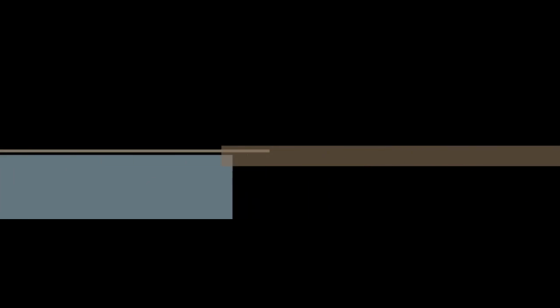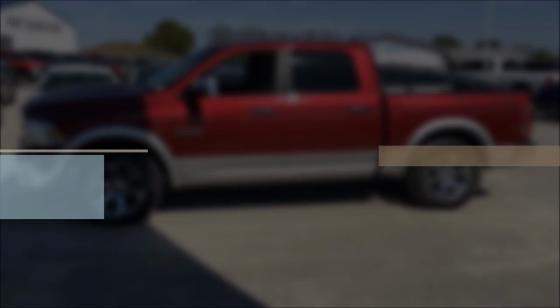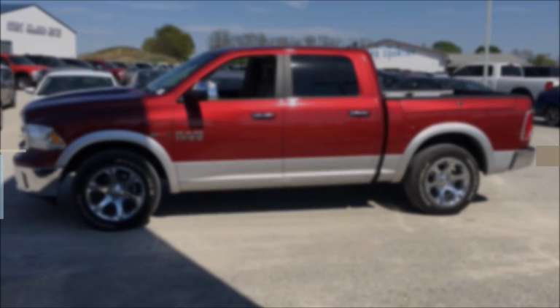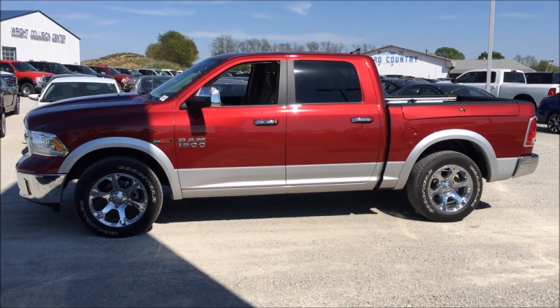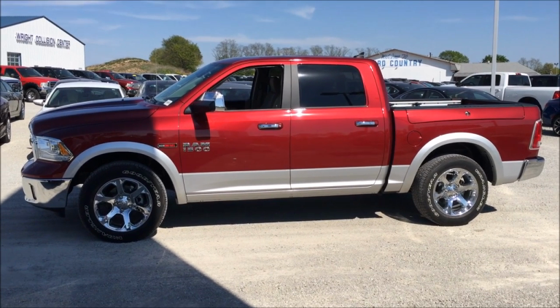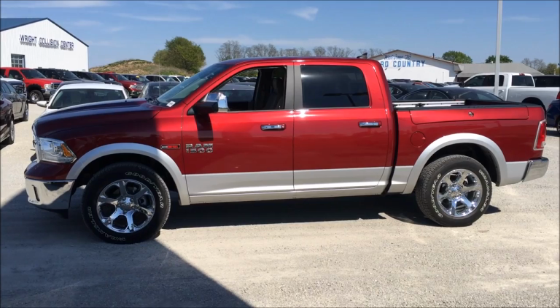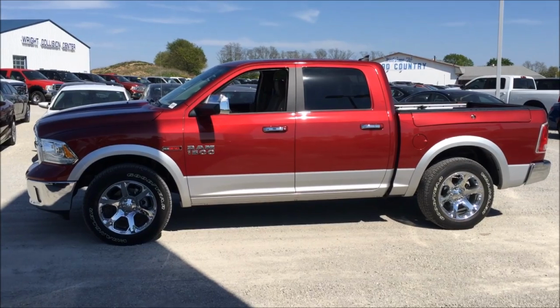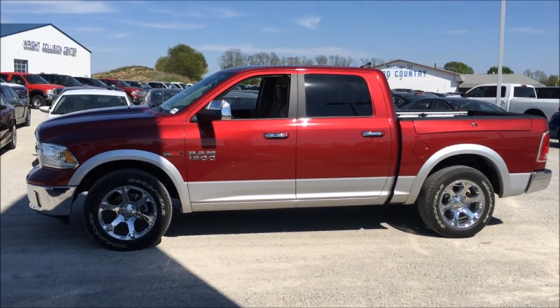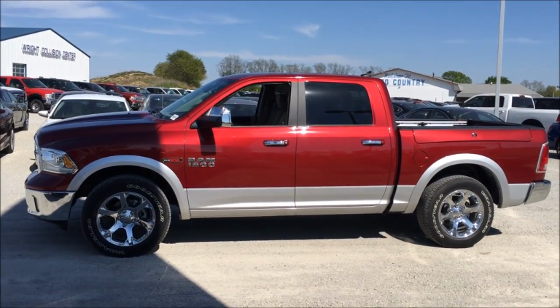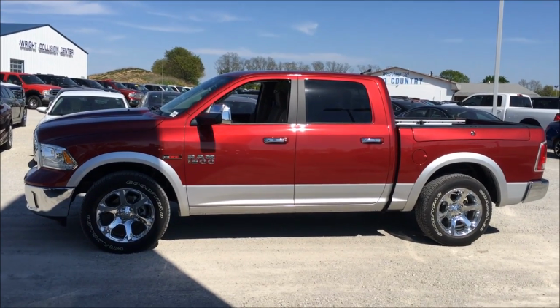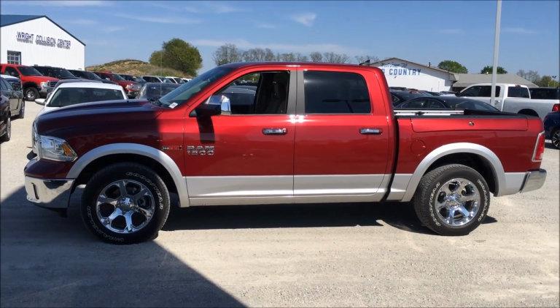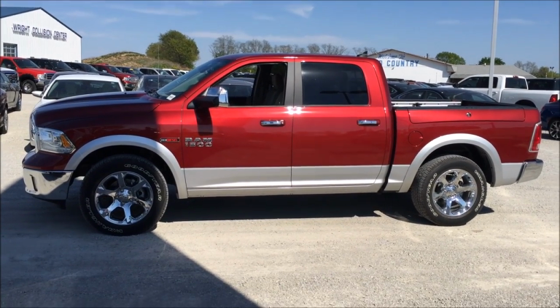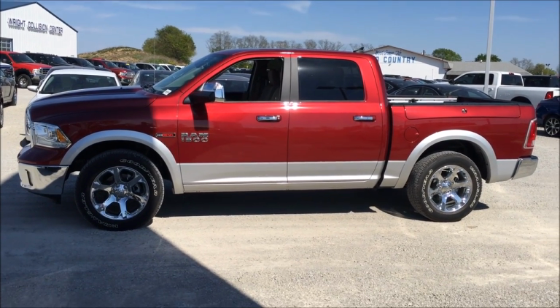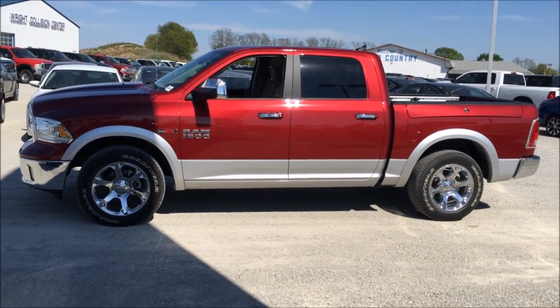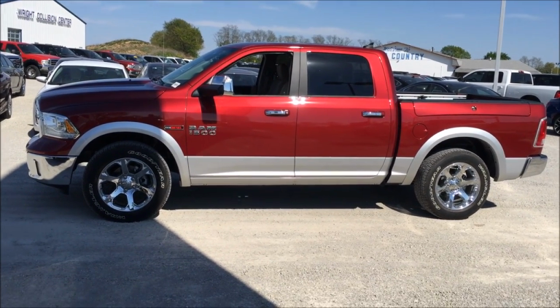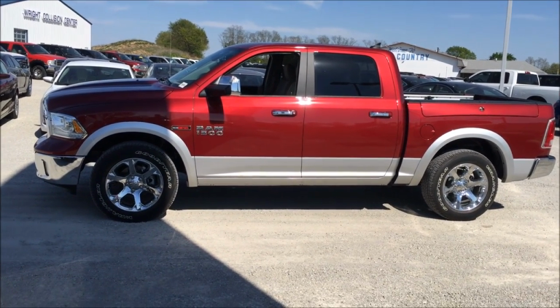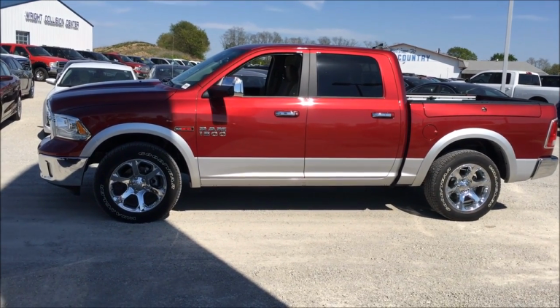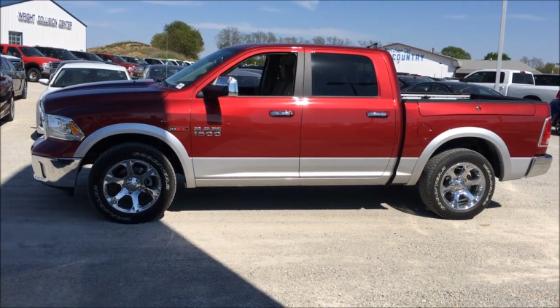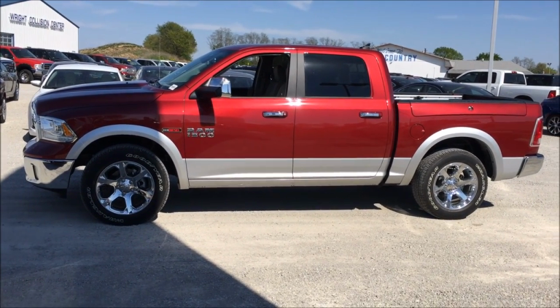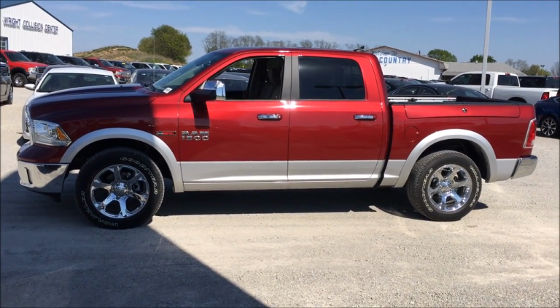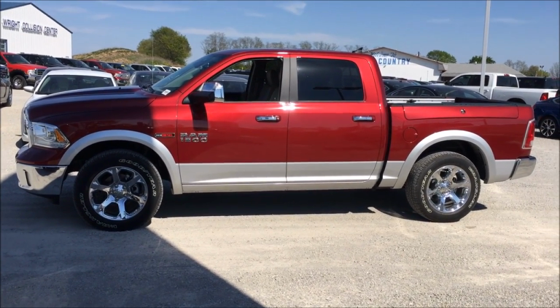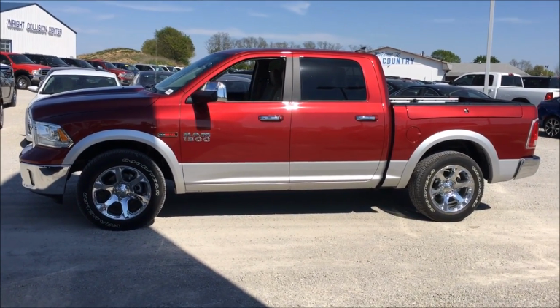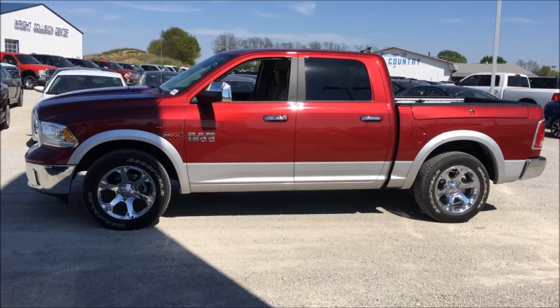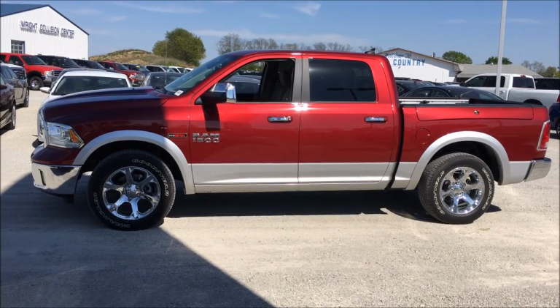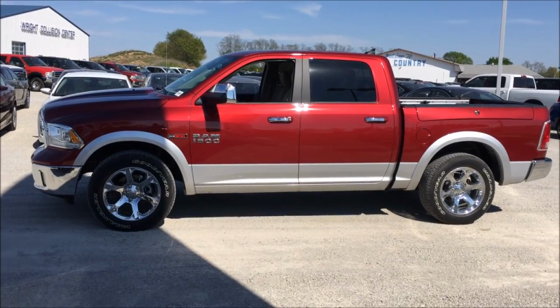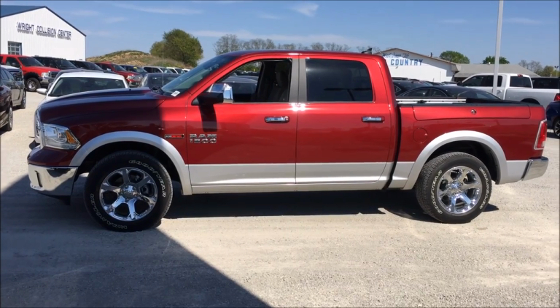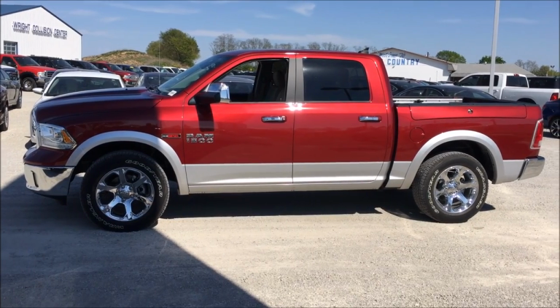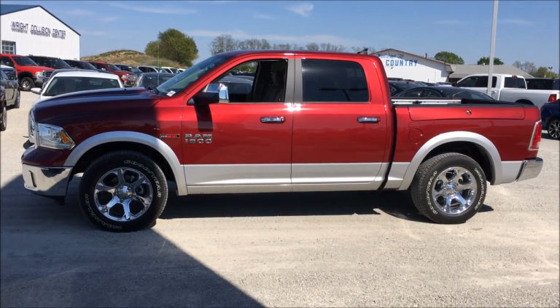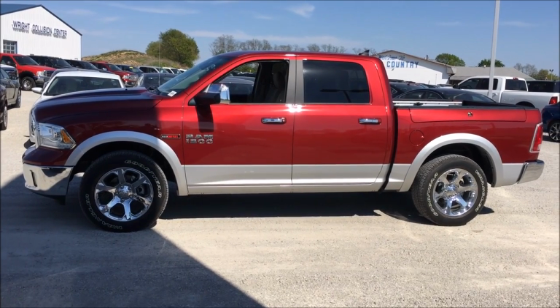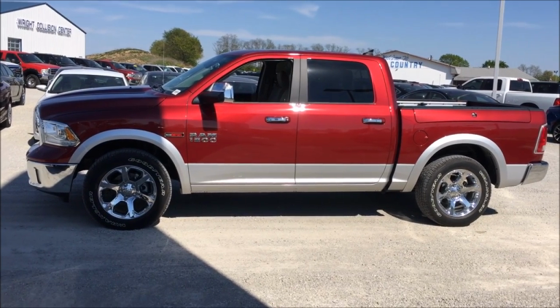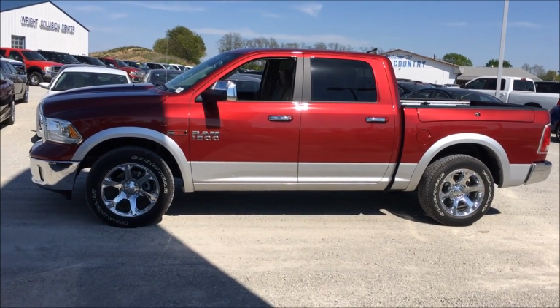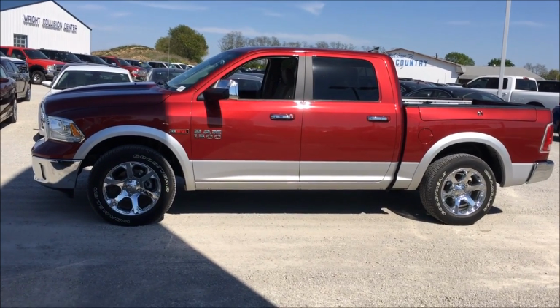Hey guys, Steve here again. Same truck, Ram 1500. I wanted to show you the four-corner air suspension. It's unique to the Ram pickup.